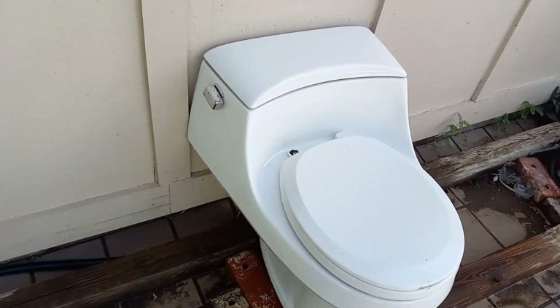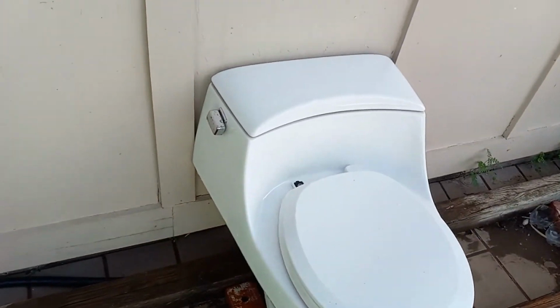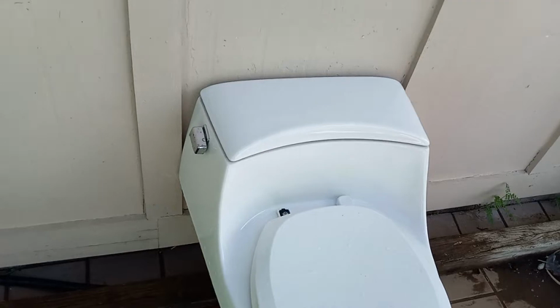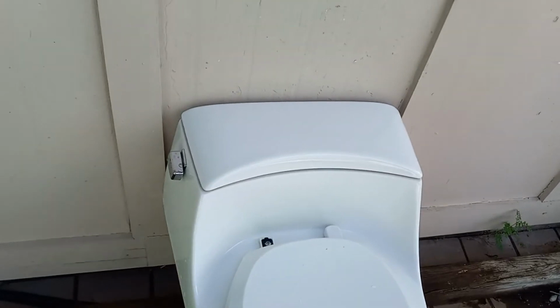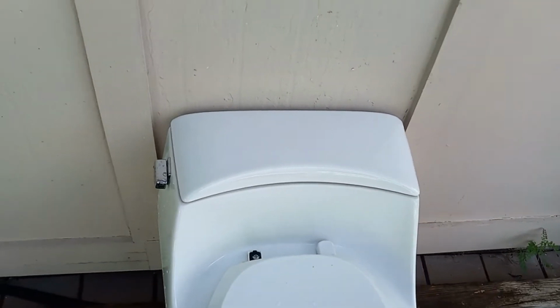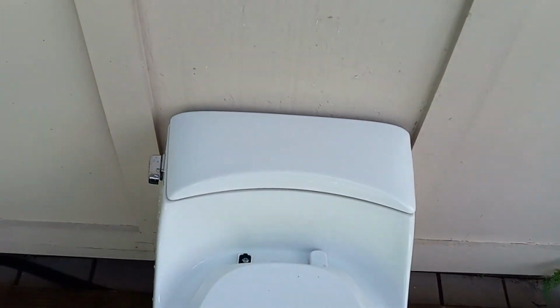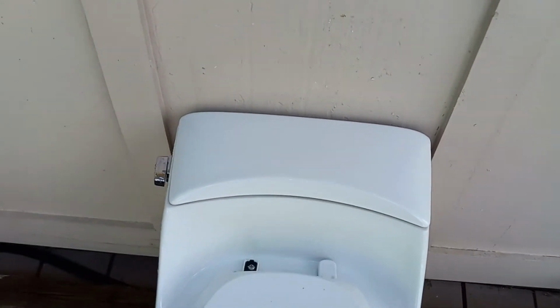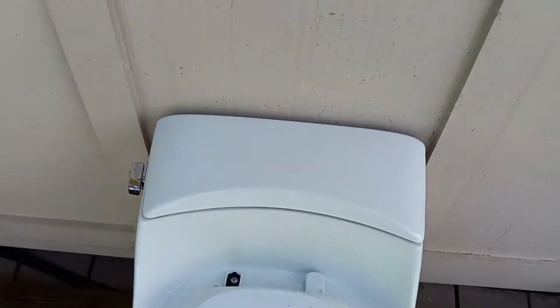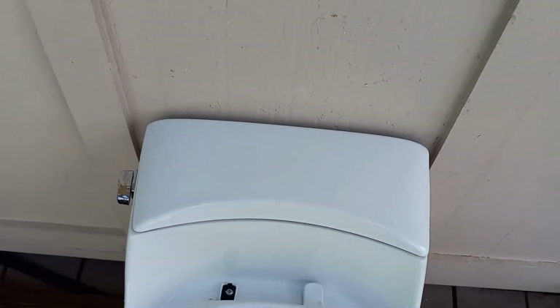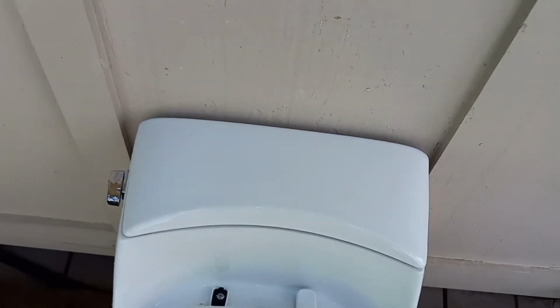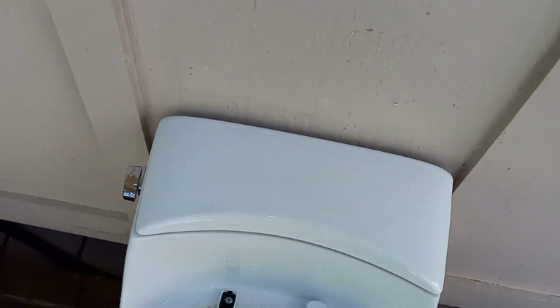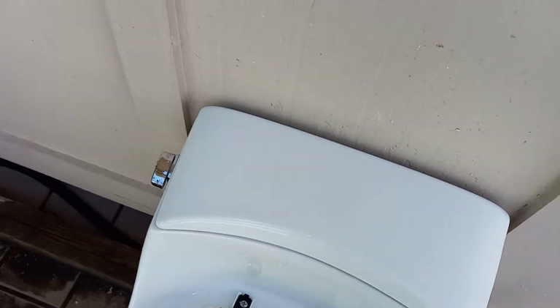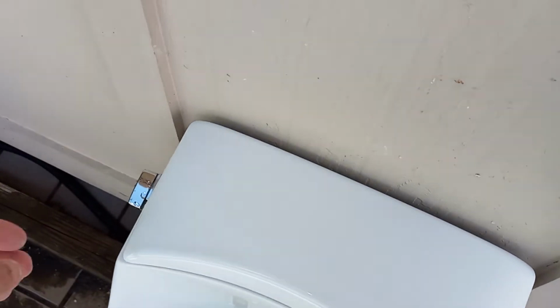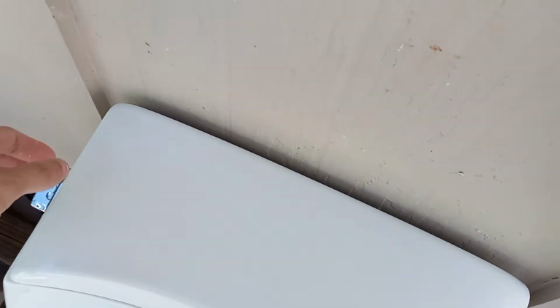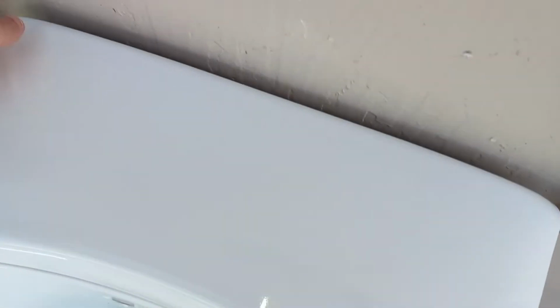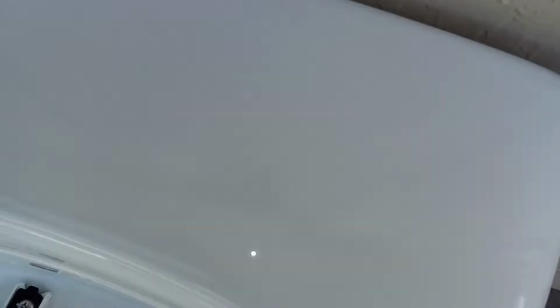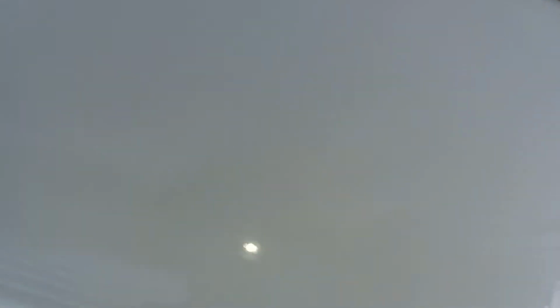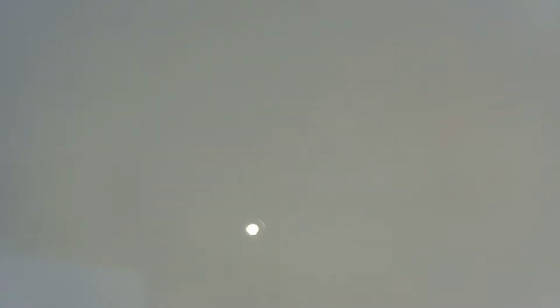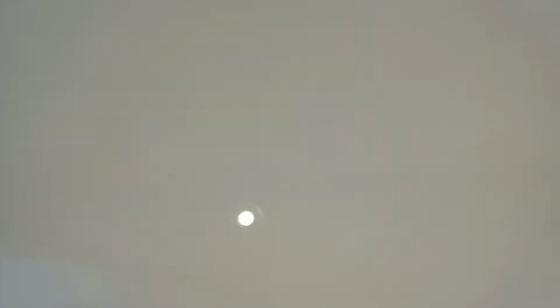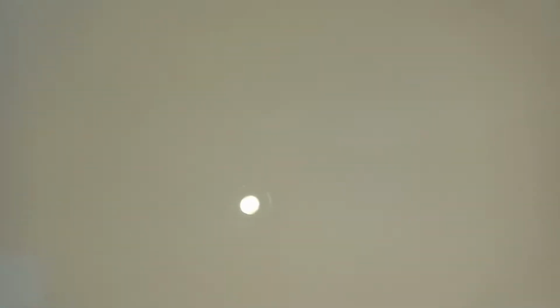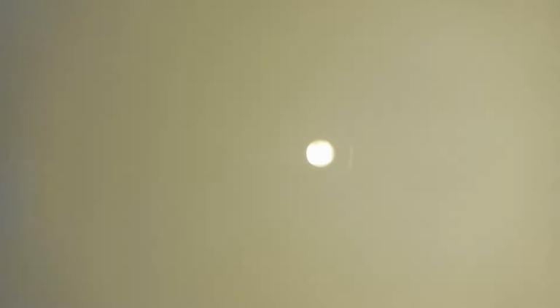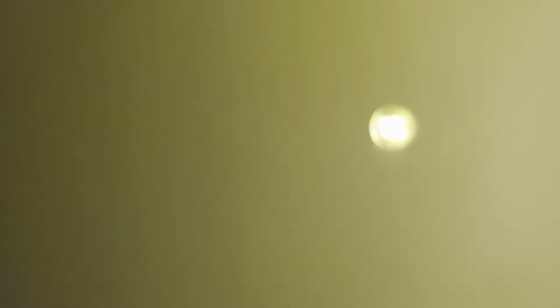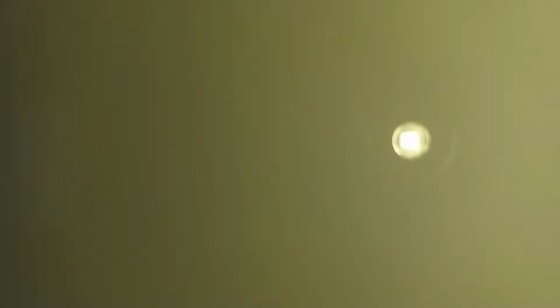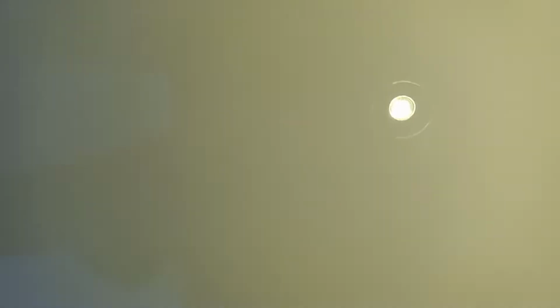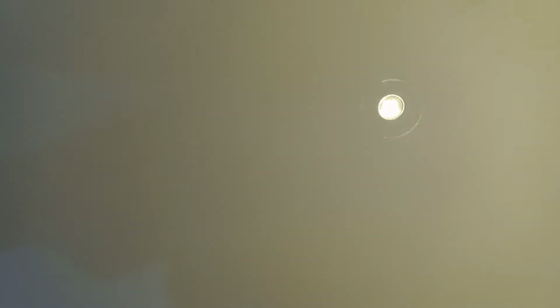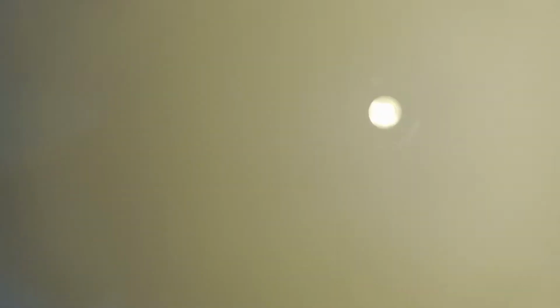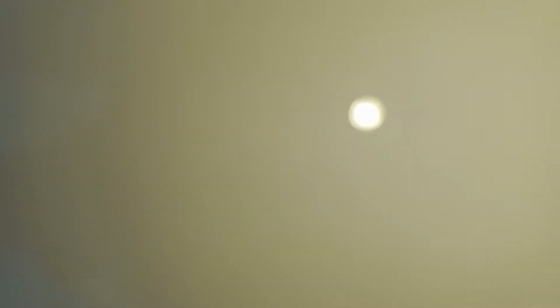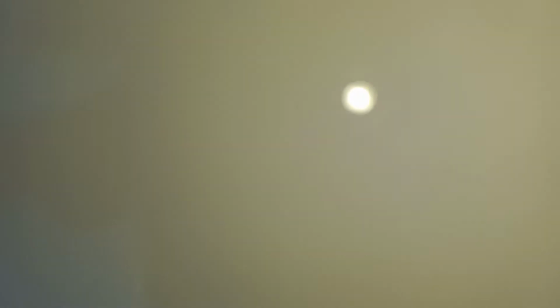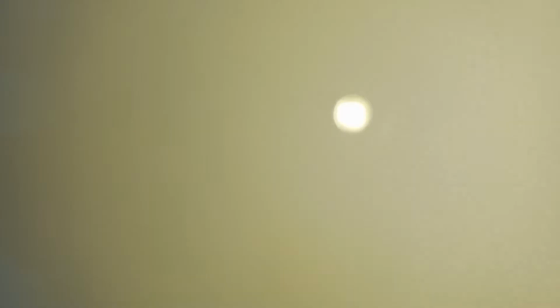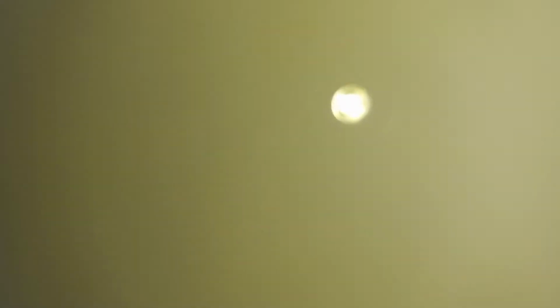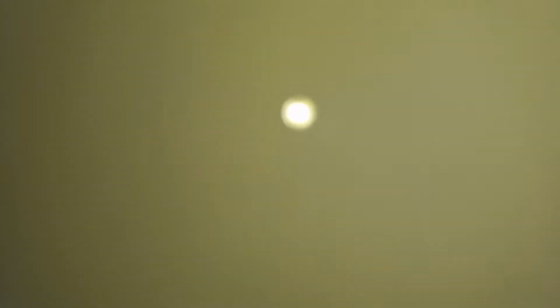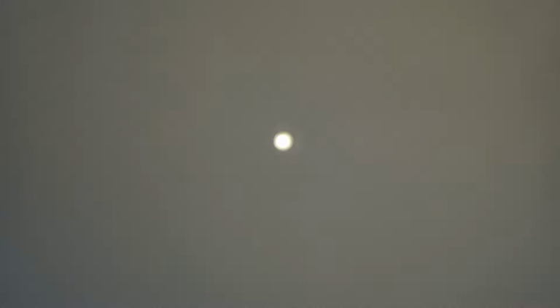Another thing about this is the tank lid is such an awkward shape that no matter how you pick it up it feels like you're going to drop it. I really don't like that about it.